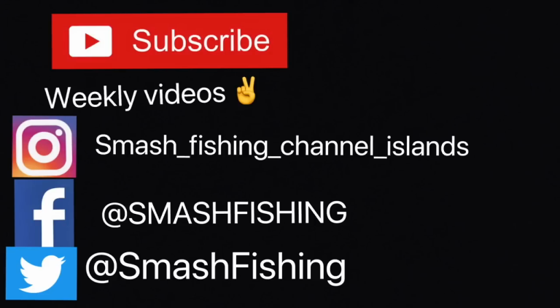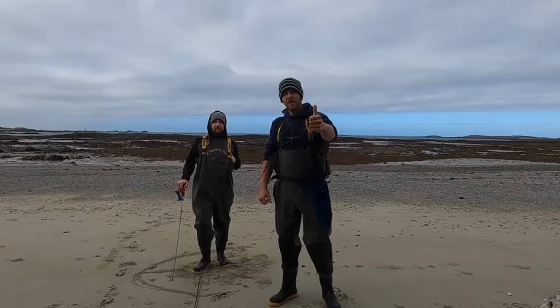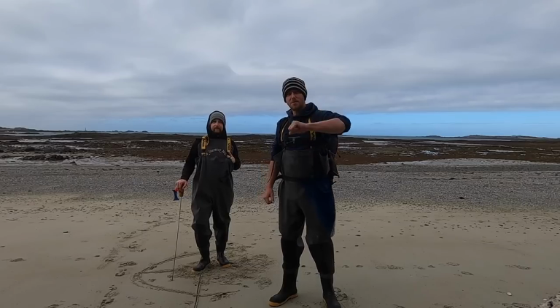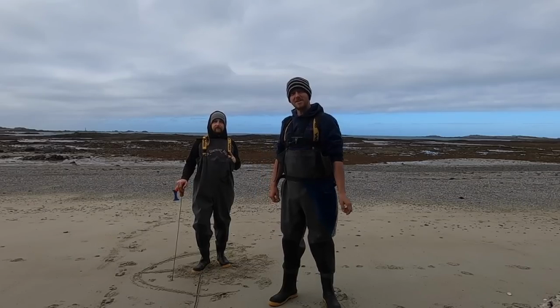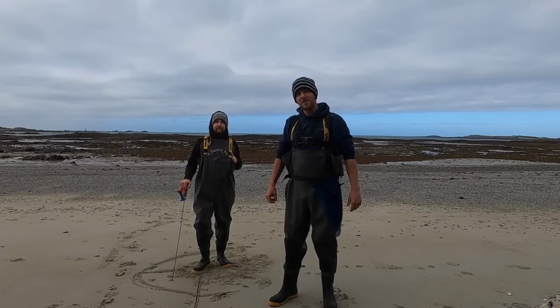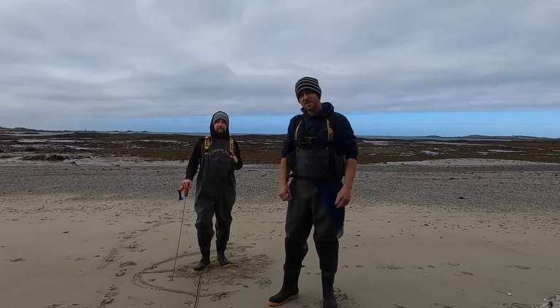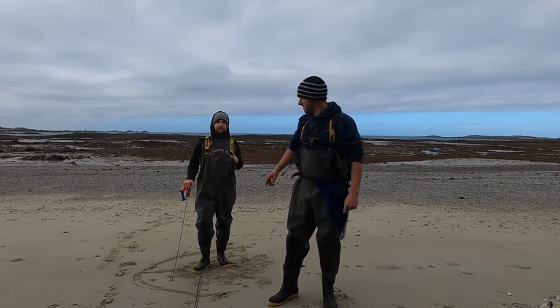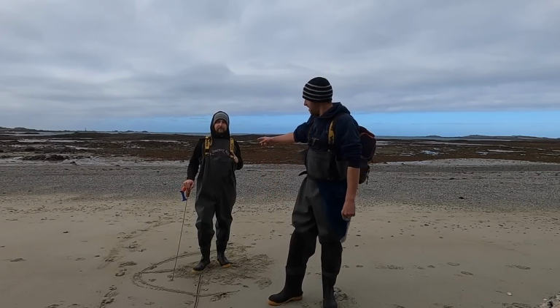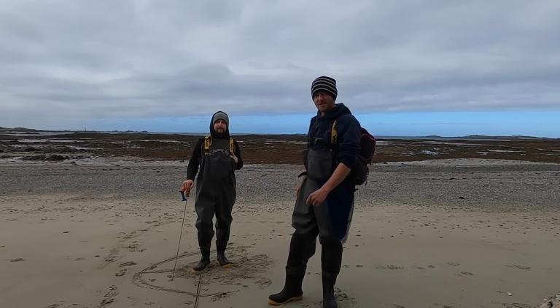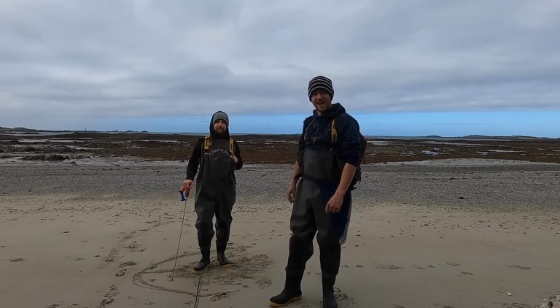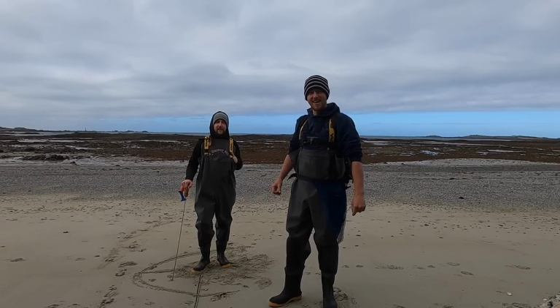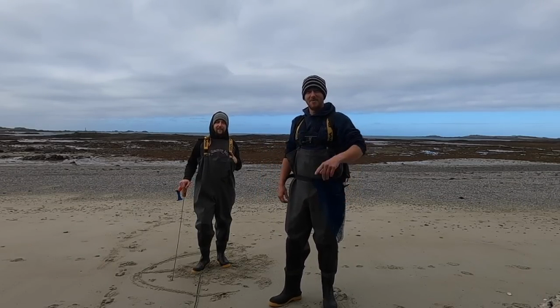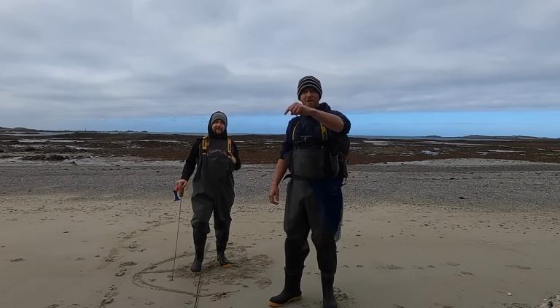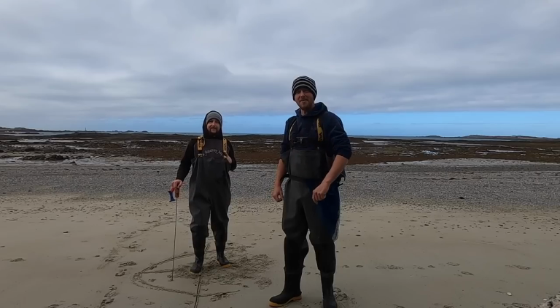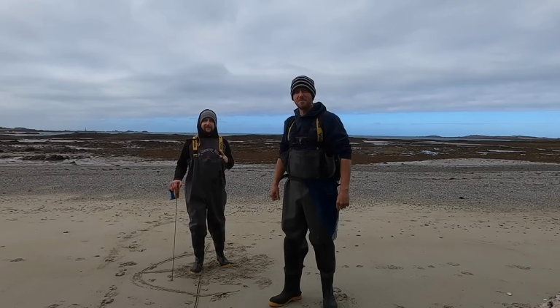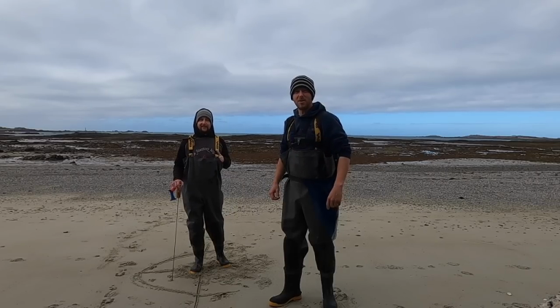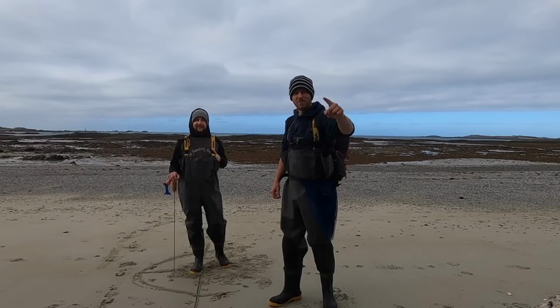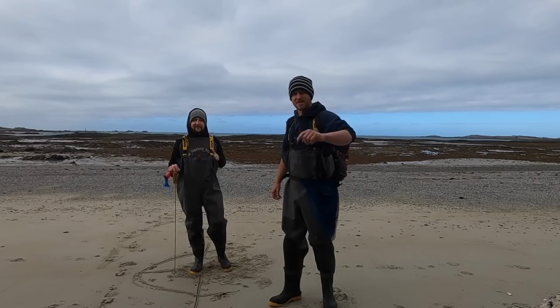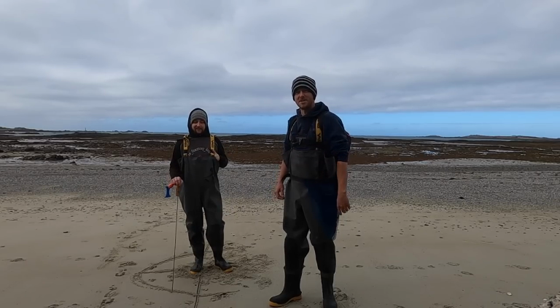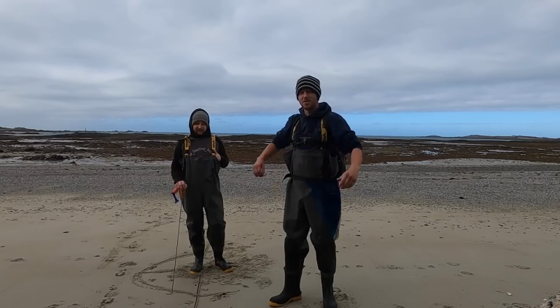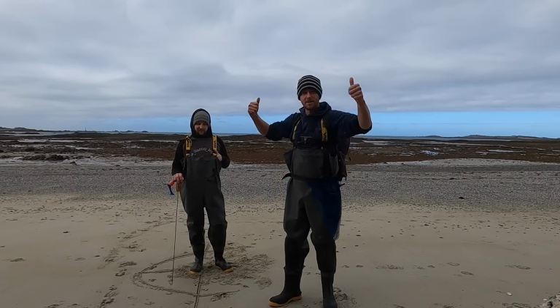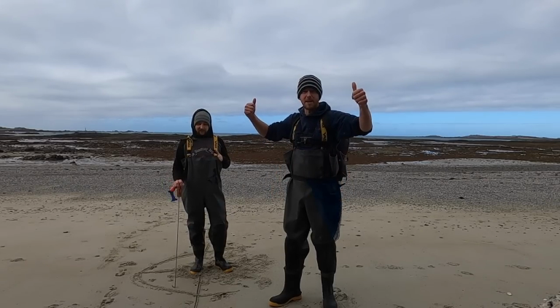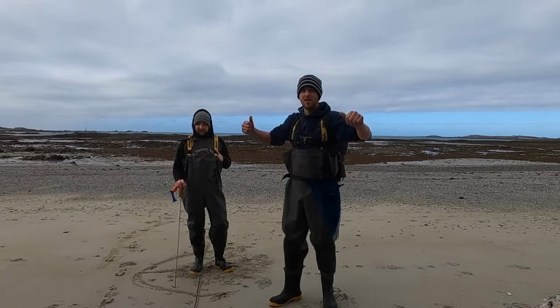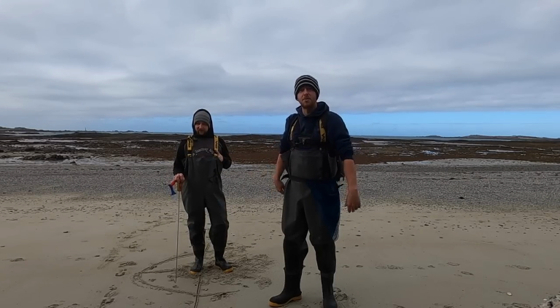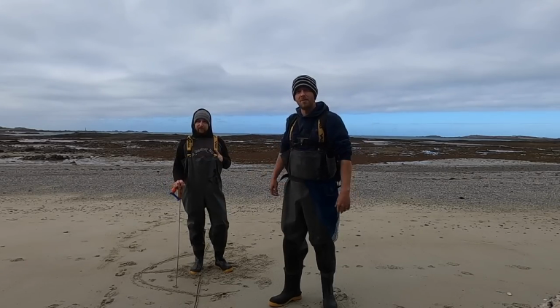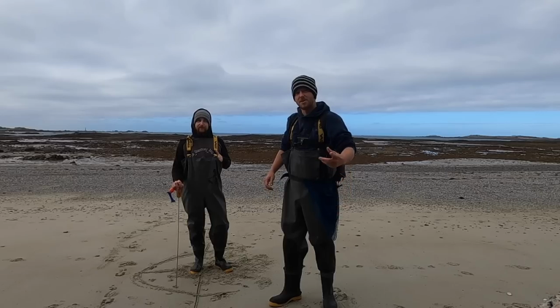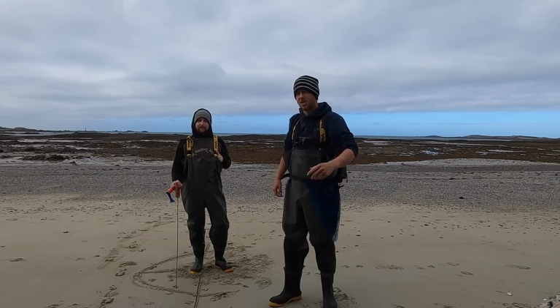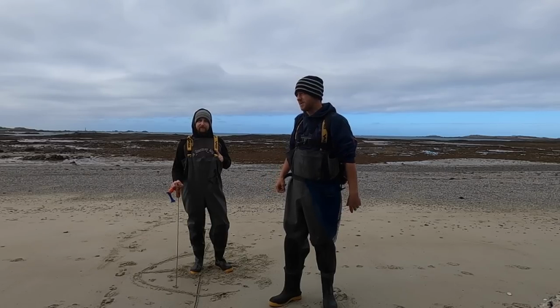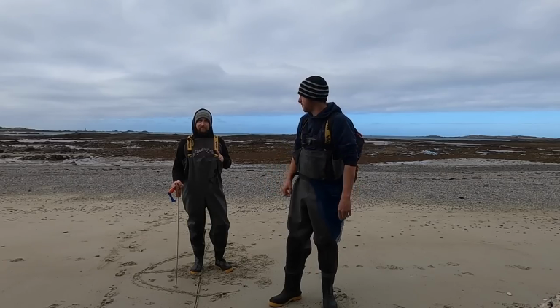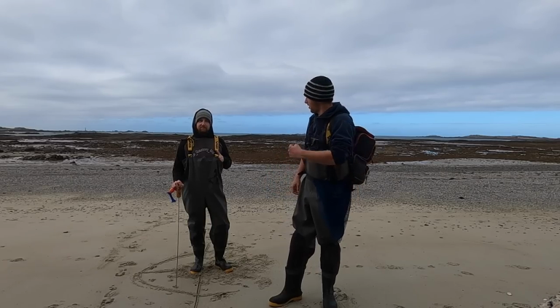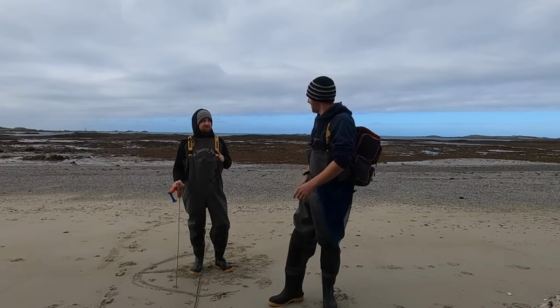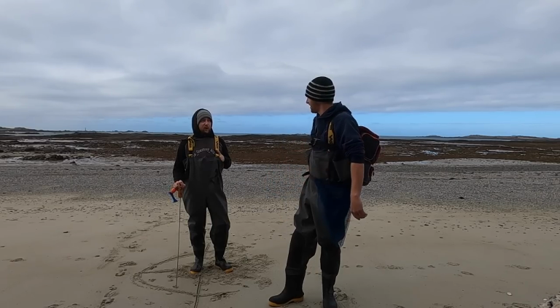Hi guys, we're back at Smash Fishing. We've got Sam with us today. We're going after some big old lobsters, so stay tuned. It's a big tide so we might even find some scallops in this spot hopefully.